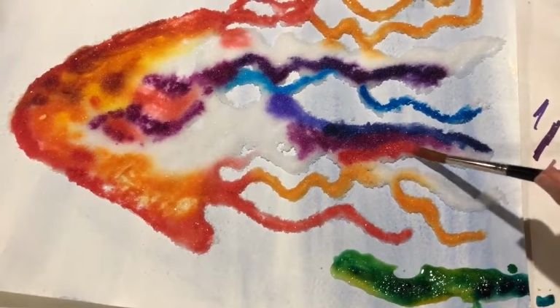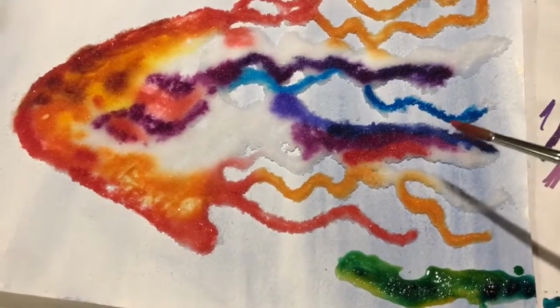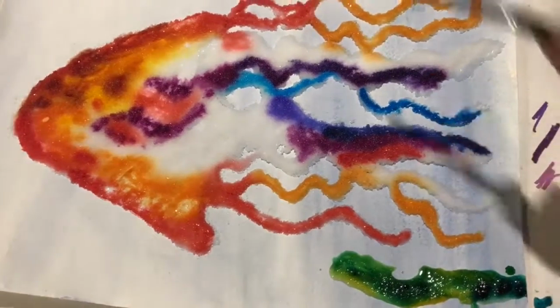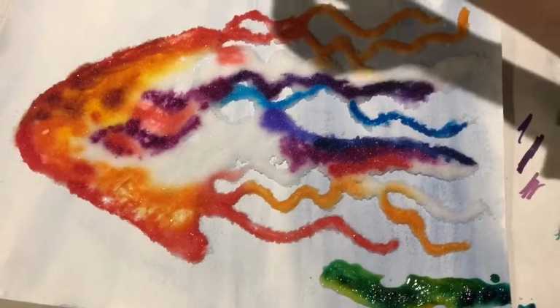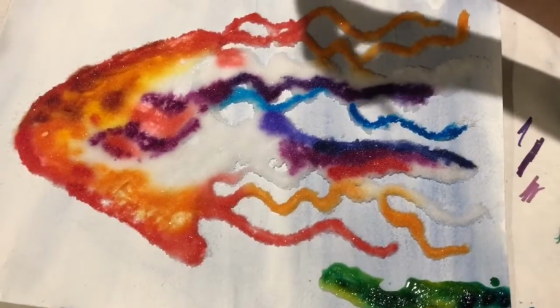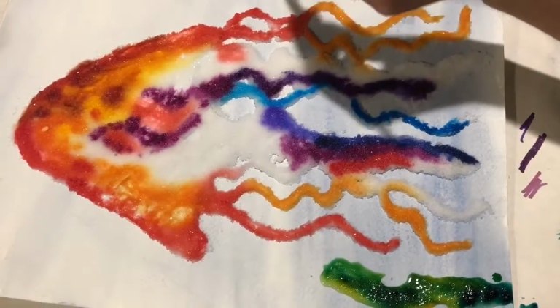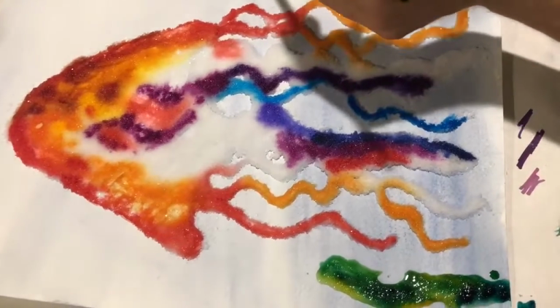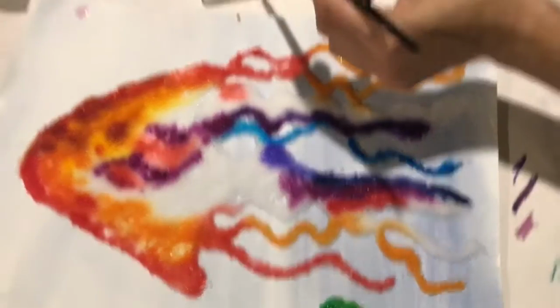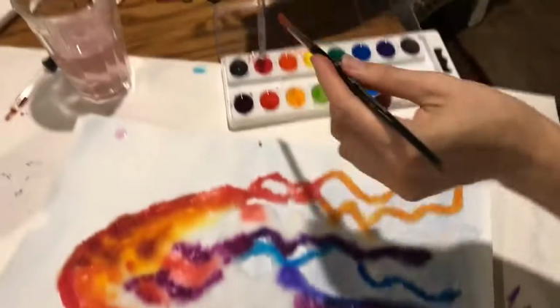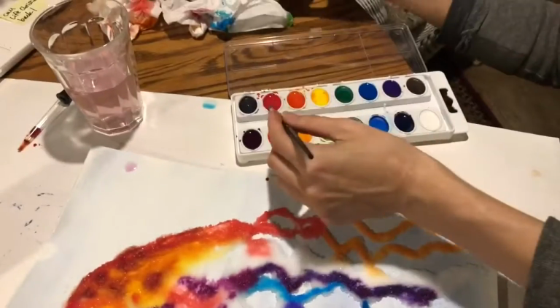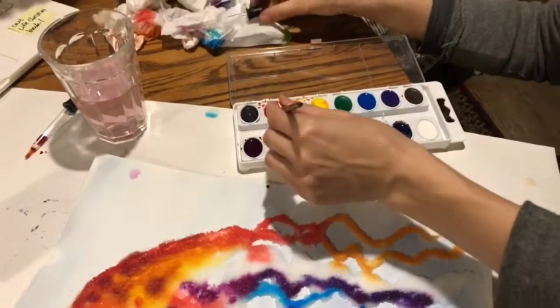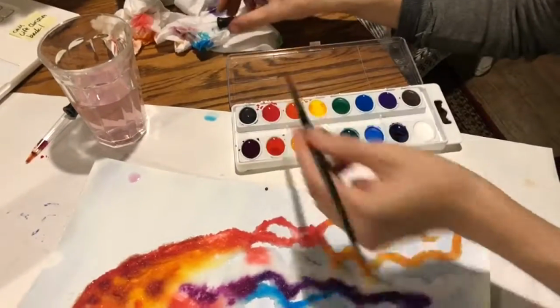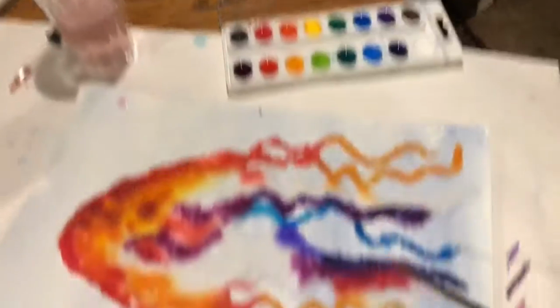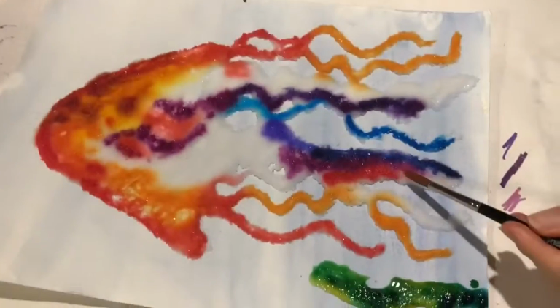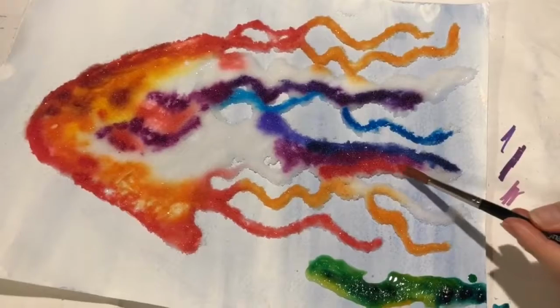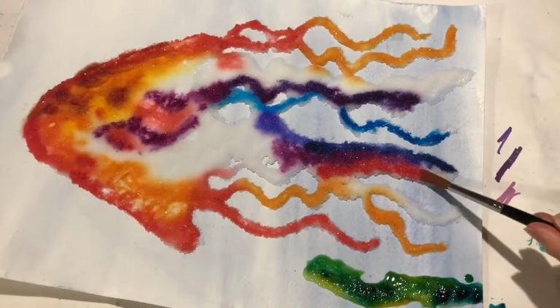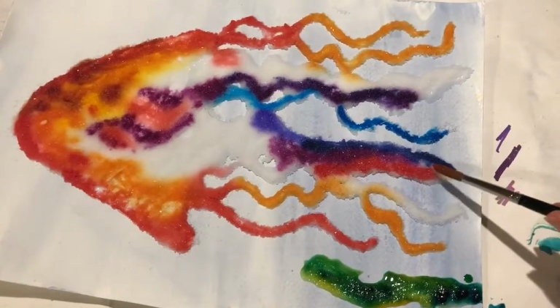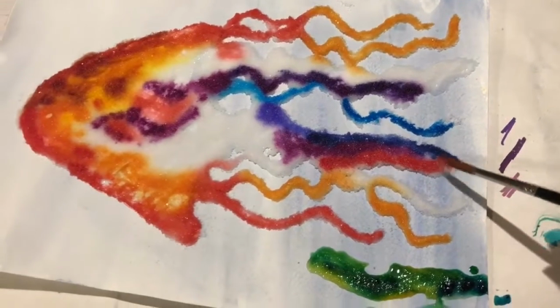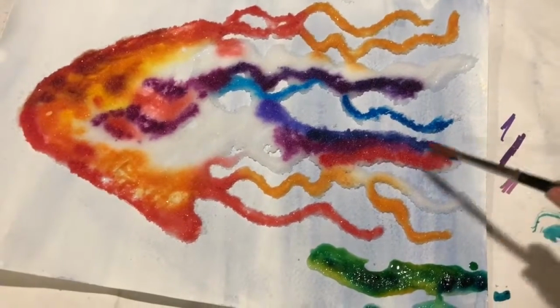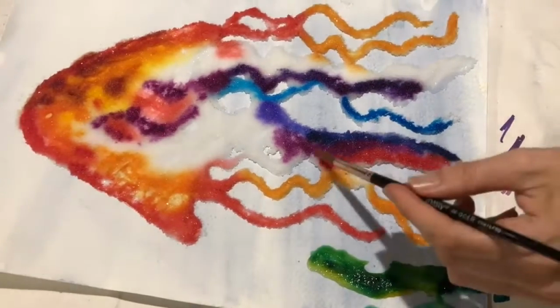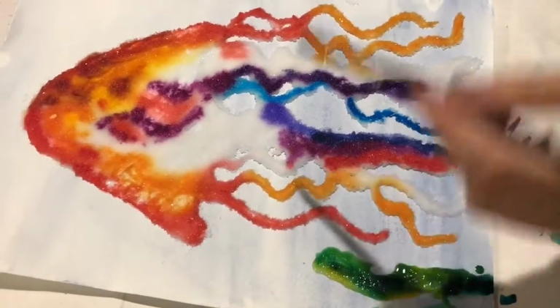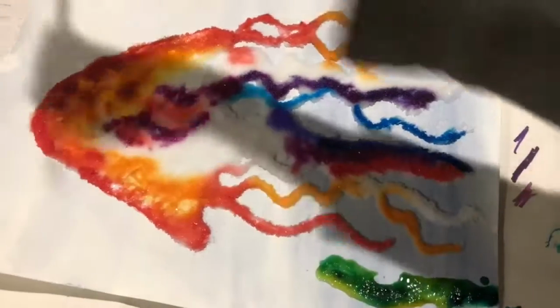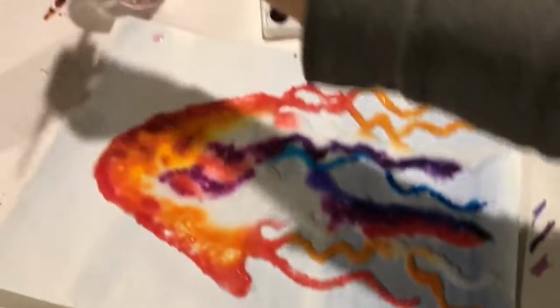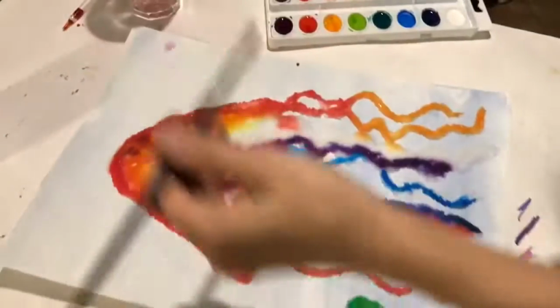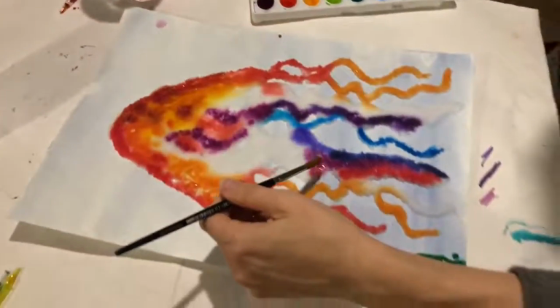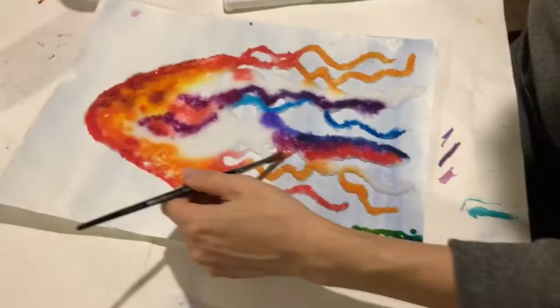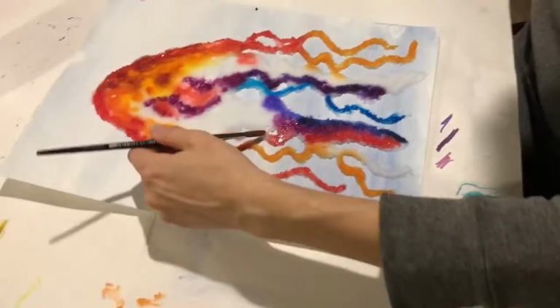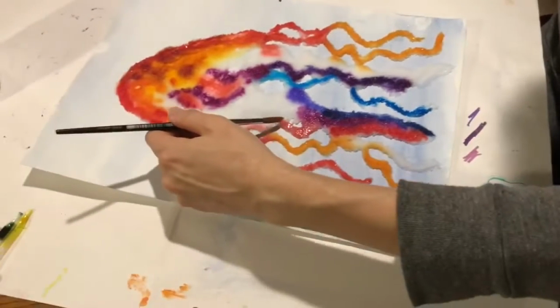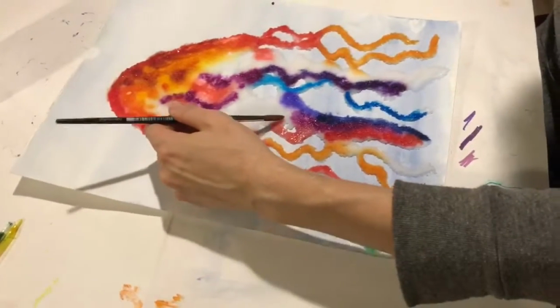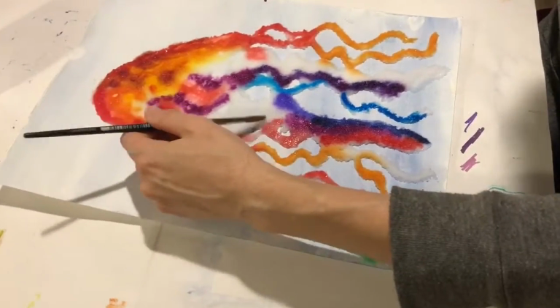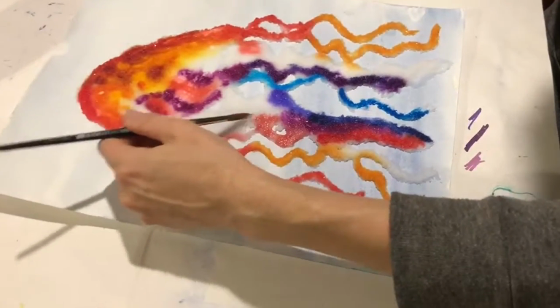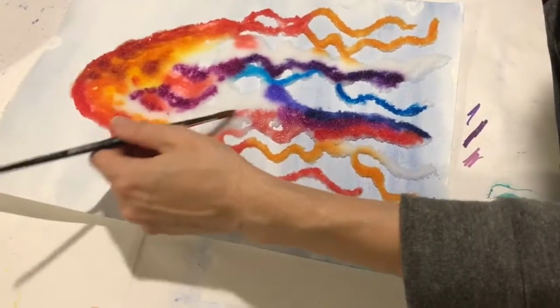A nice way if you want more color — you can just use a couple drops there. Some more red. If you feel like it's getting too dark, you can add some more water to kind of lighten up the colors.